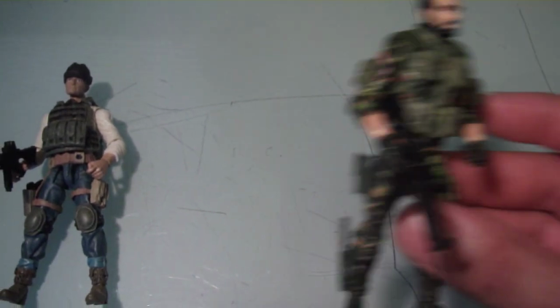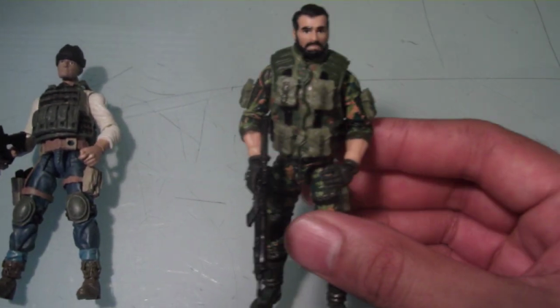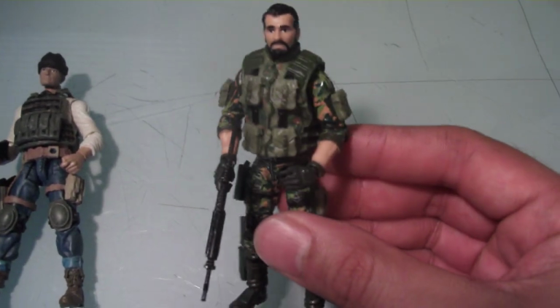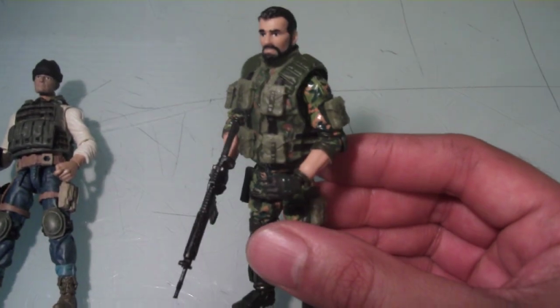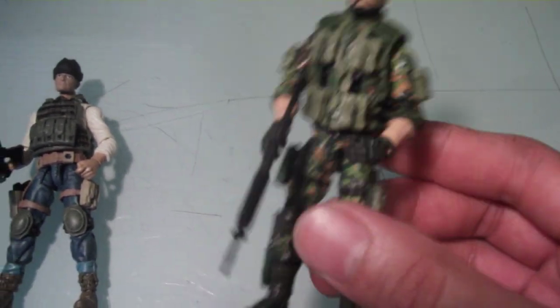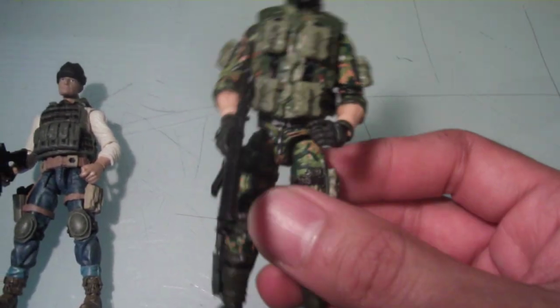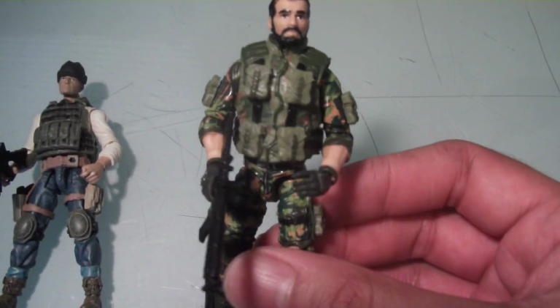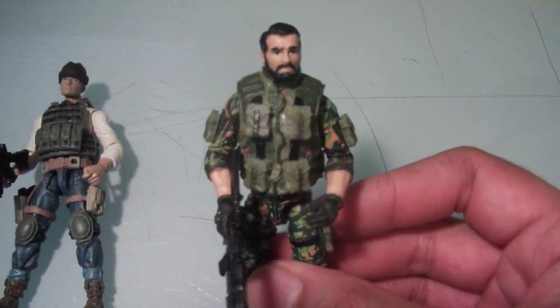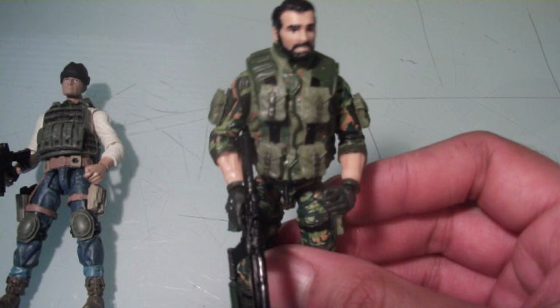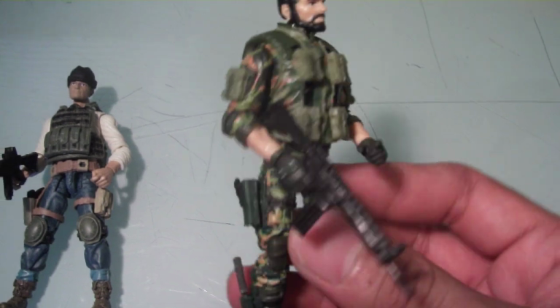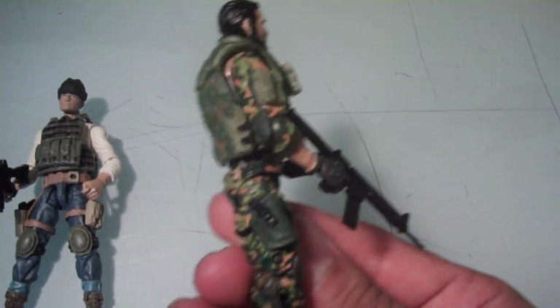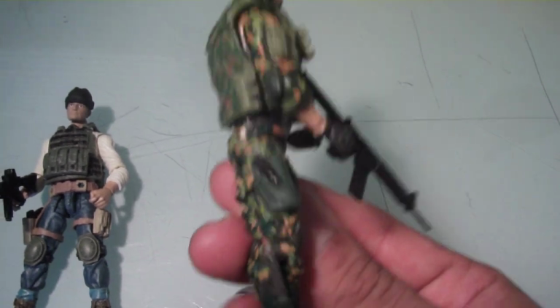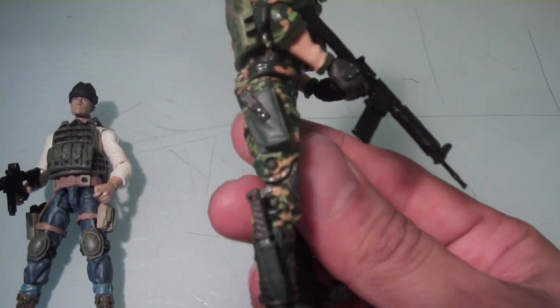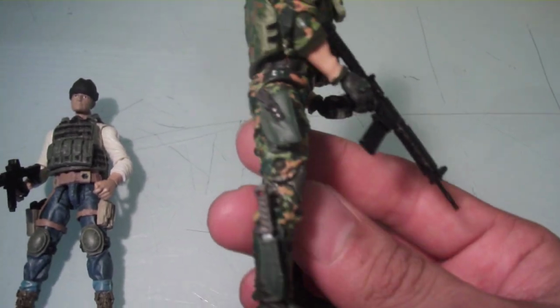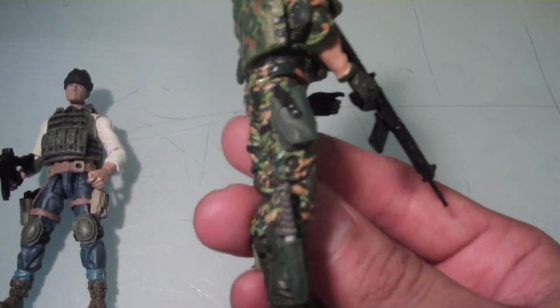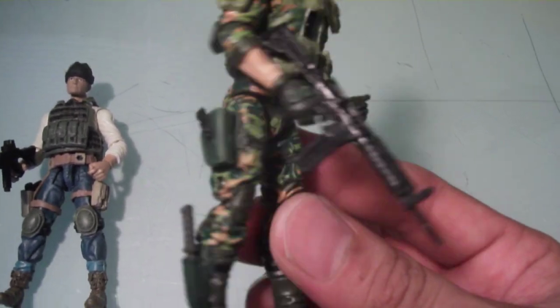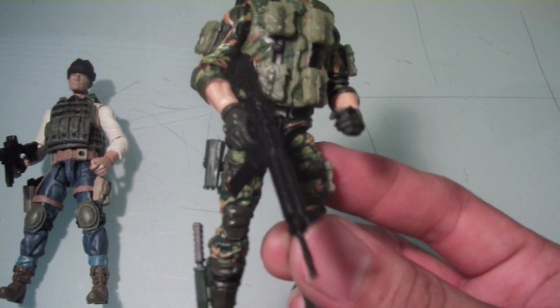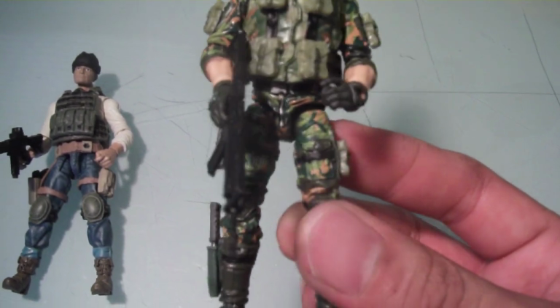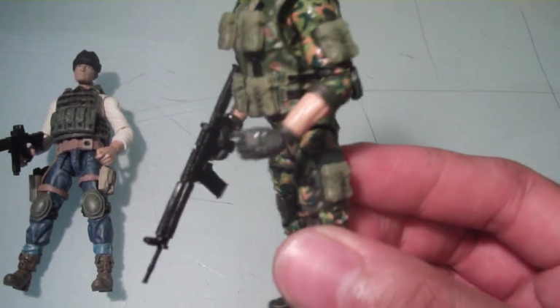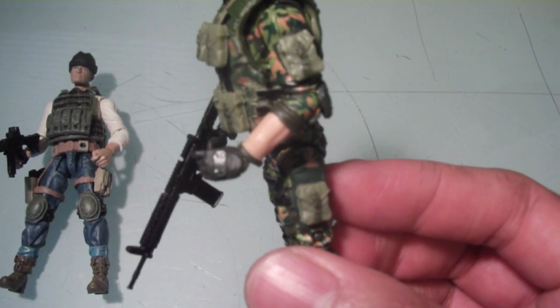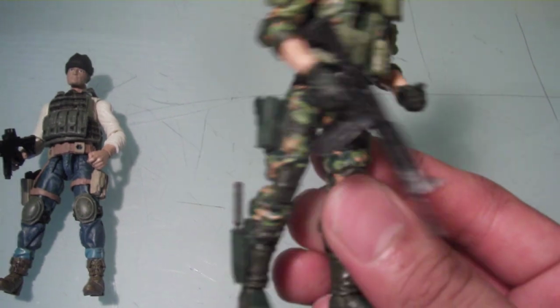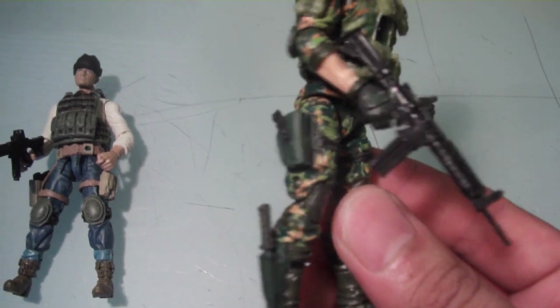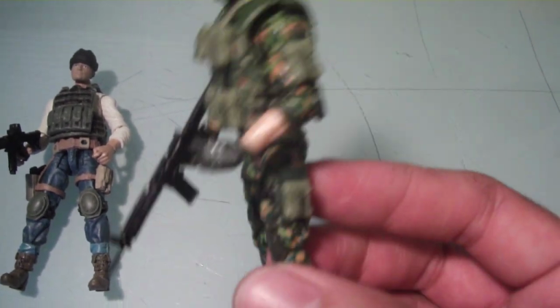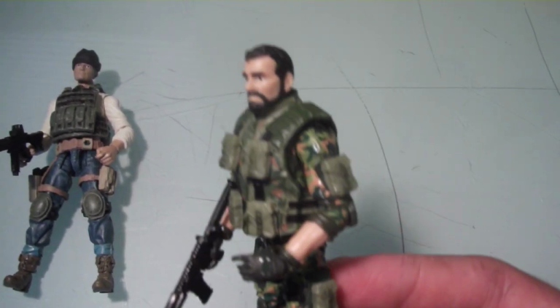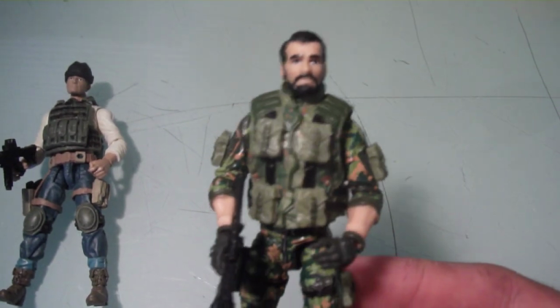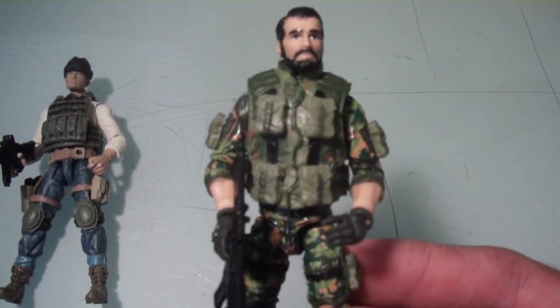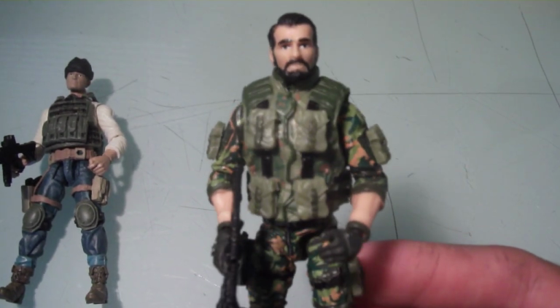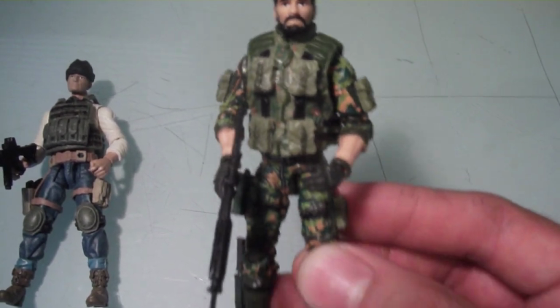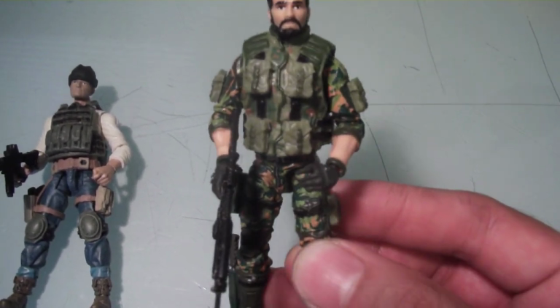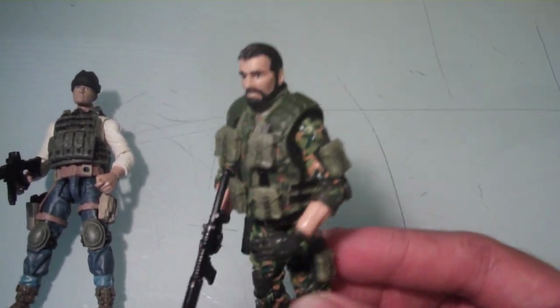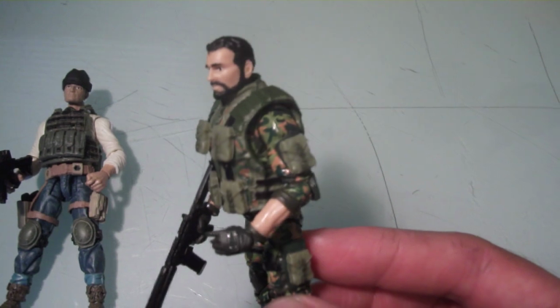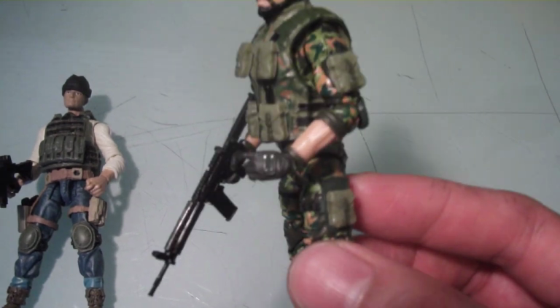This guy I still need to give a name, but this was from an order I did a while ago. Pretty simple — gave him the basic necessities: knife sheath and pistol holster. I really like the deco I went with for this guy. Still need to give him a name.